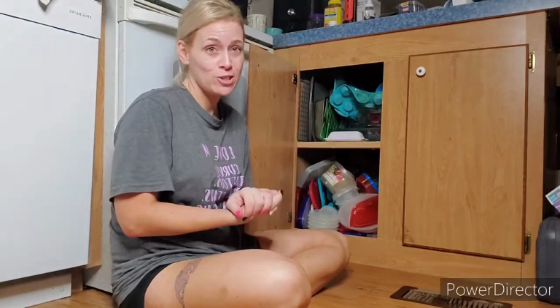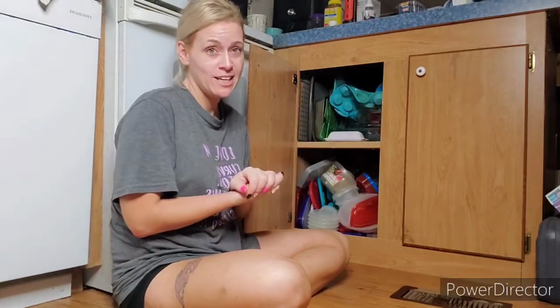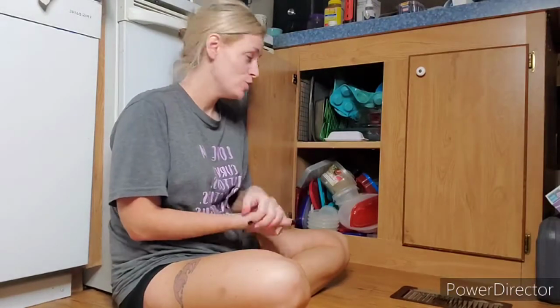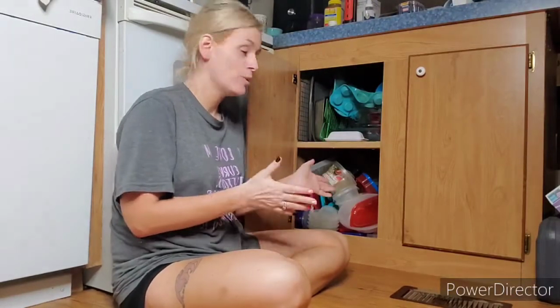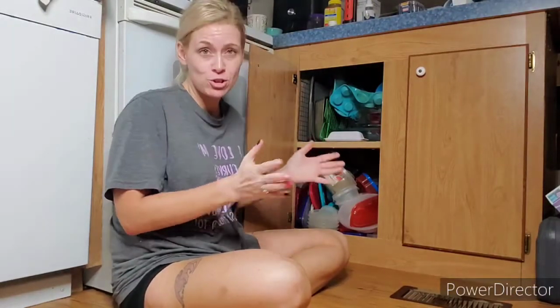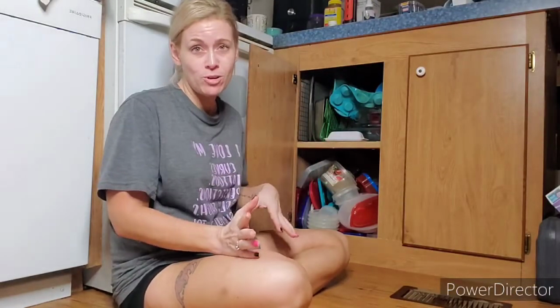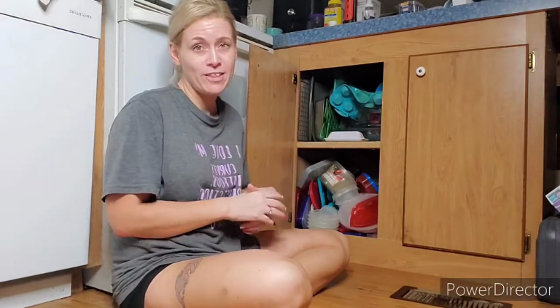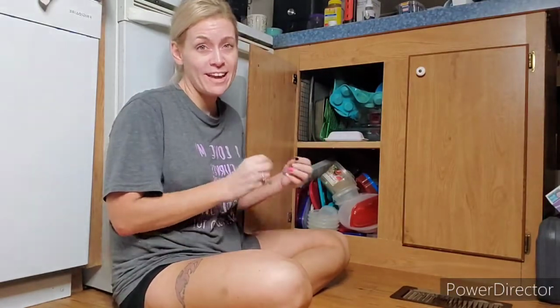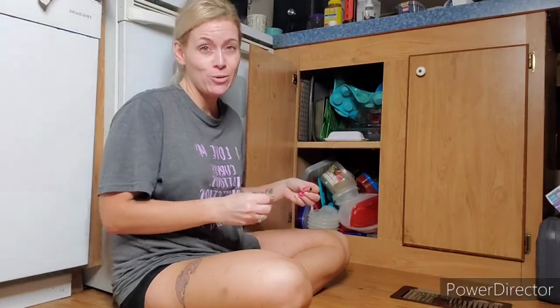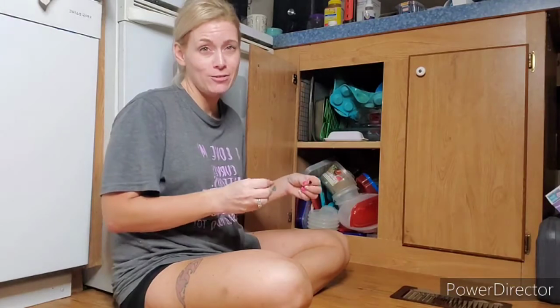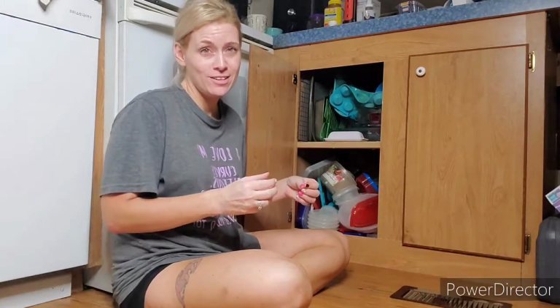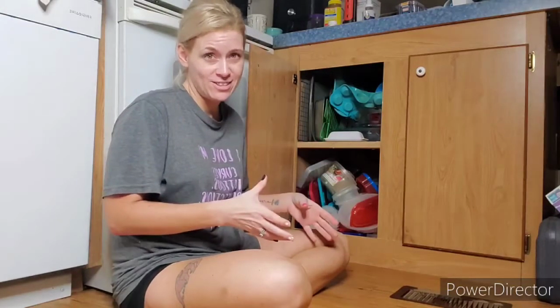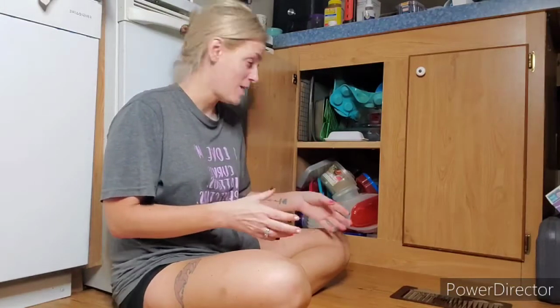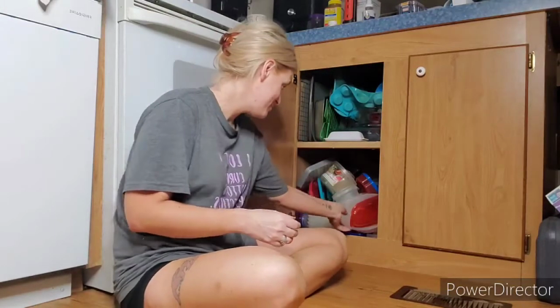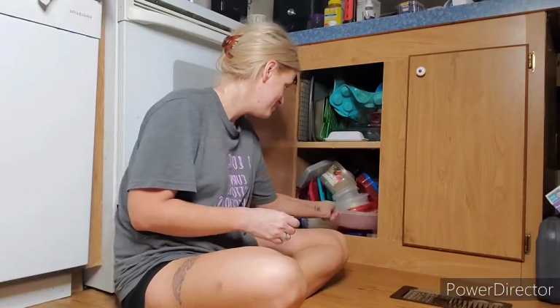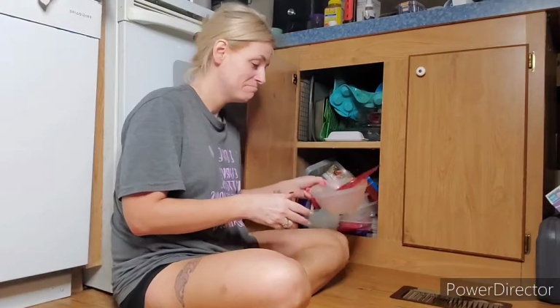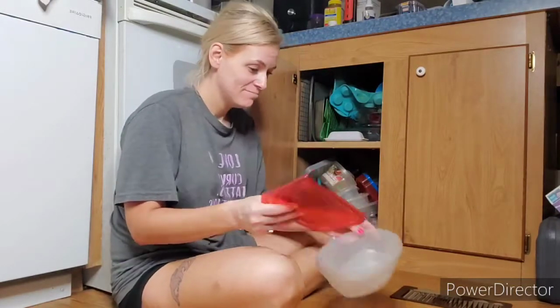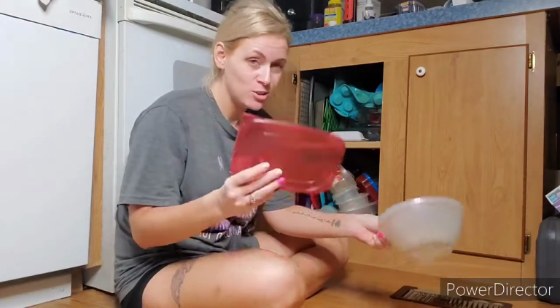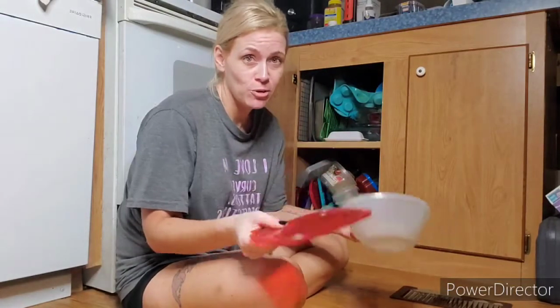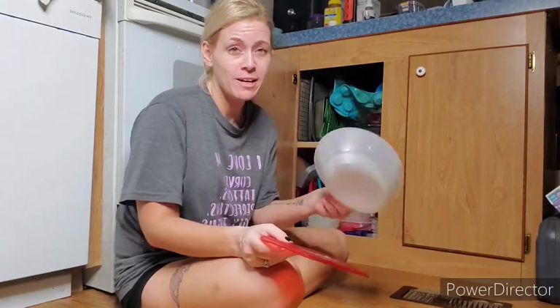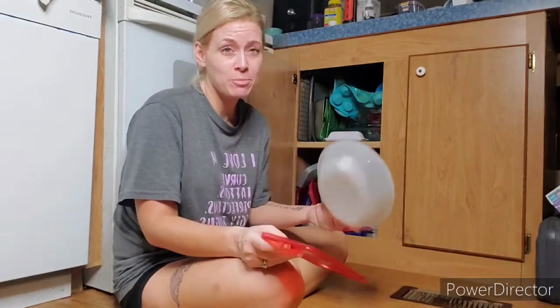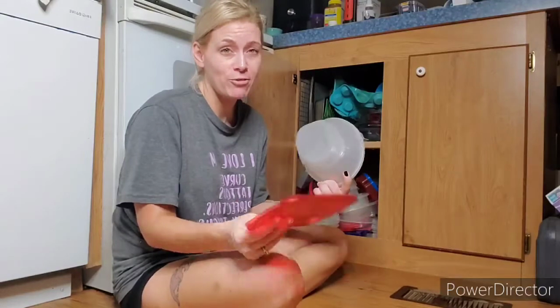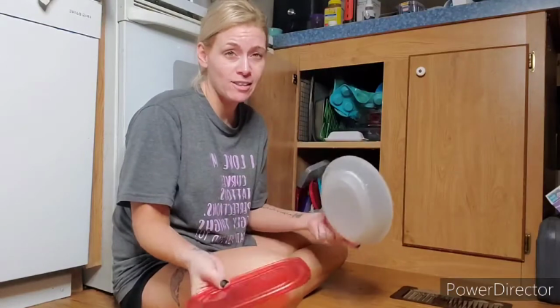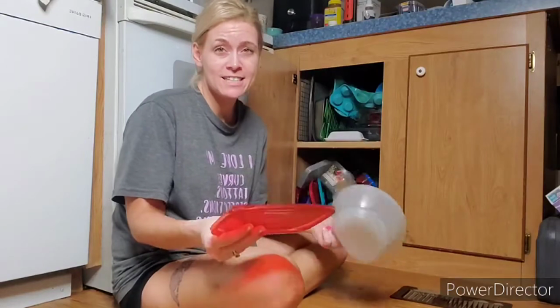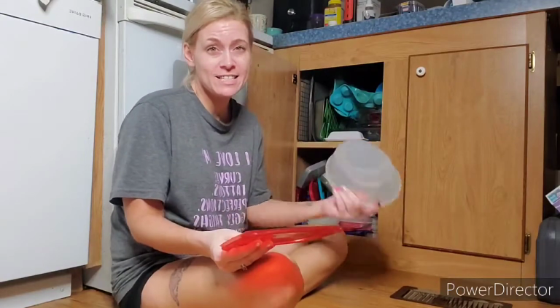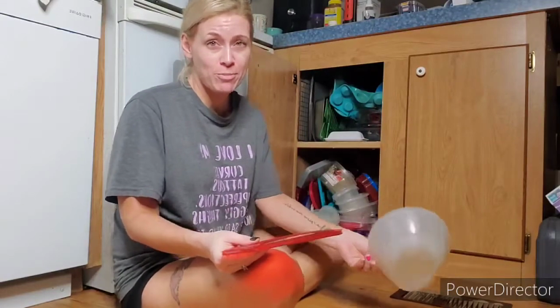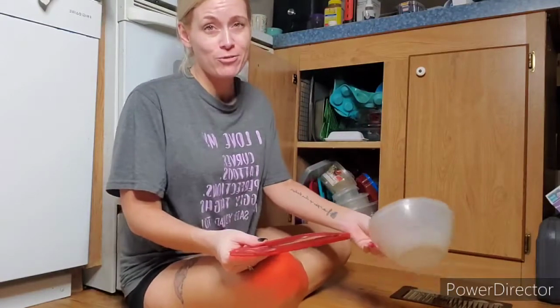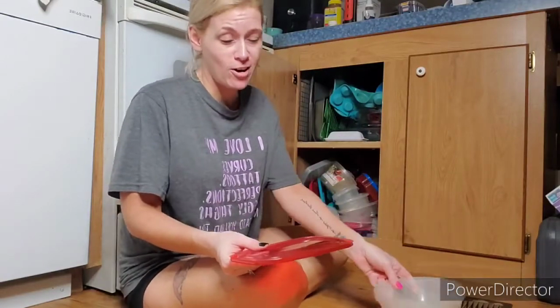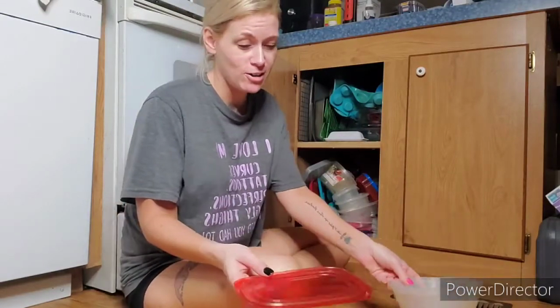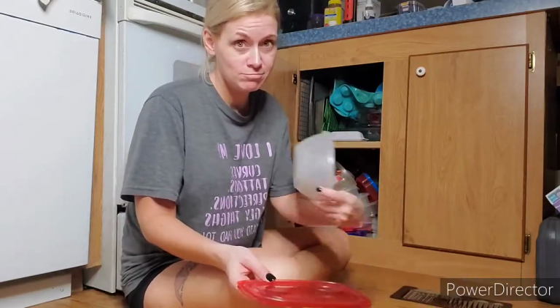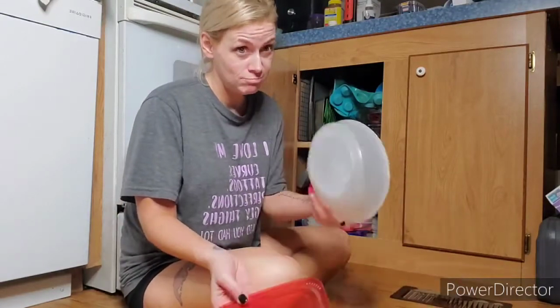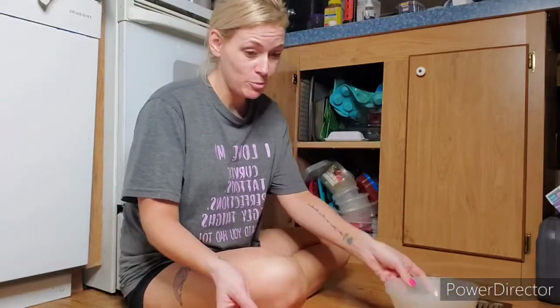So the first thing is first — we have to pull everything out of this cabinet. We're going to make a separate pile for our lids and a separate pile for our Tupperware.